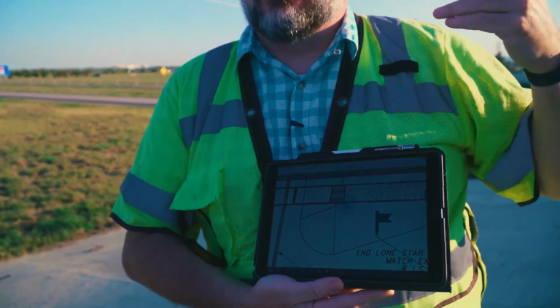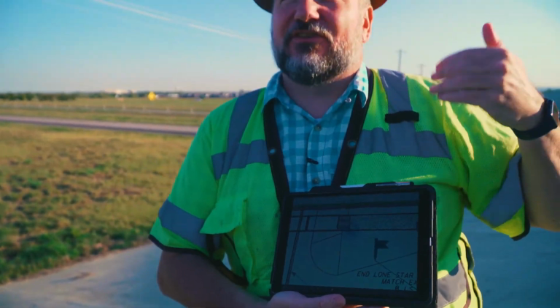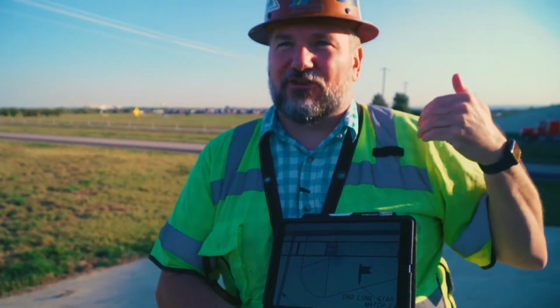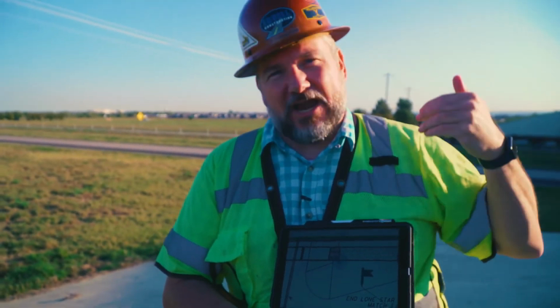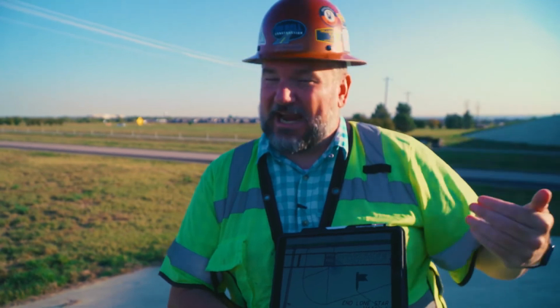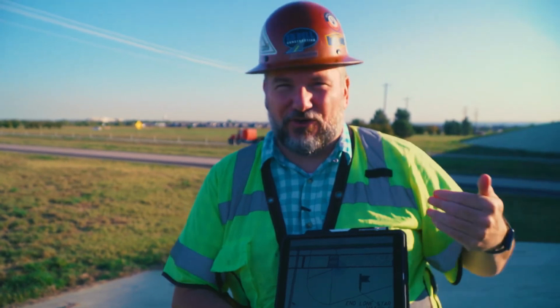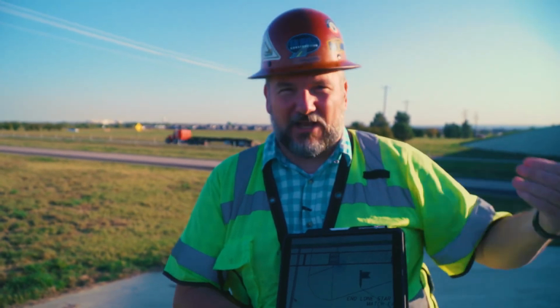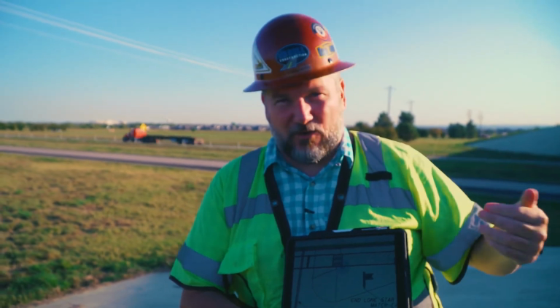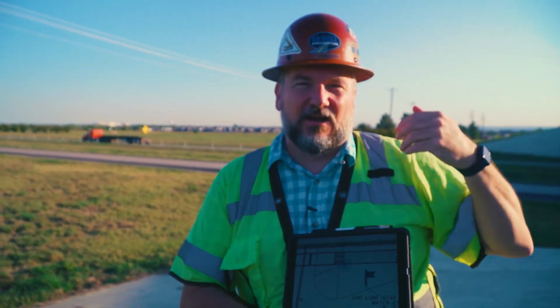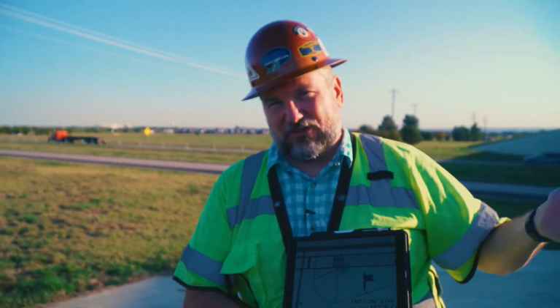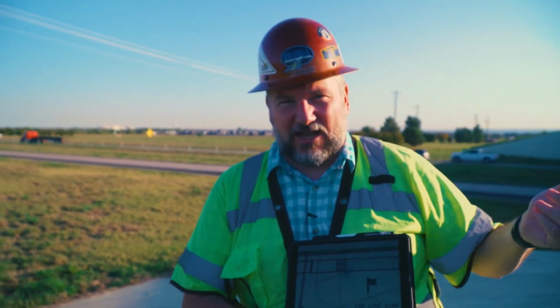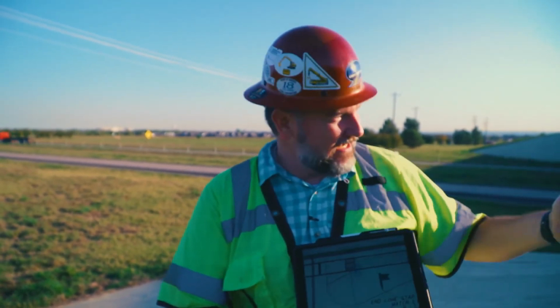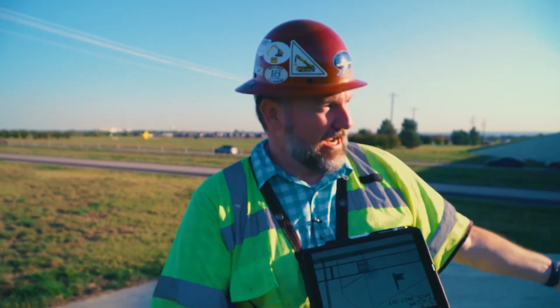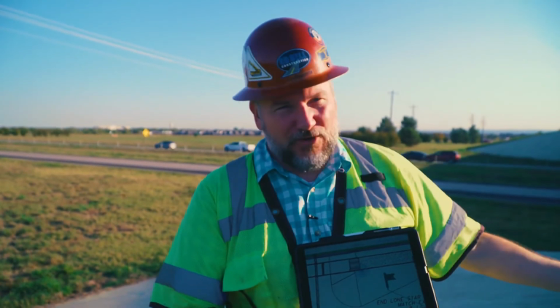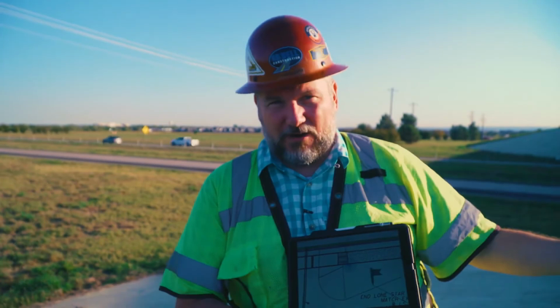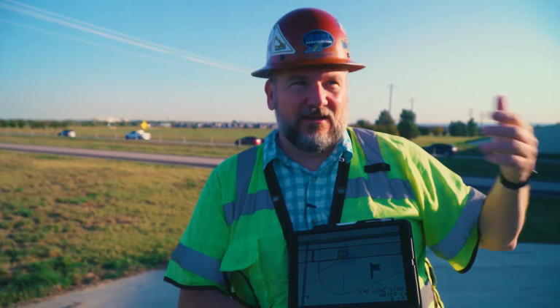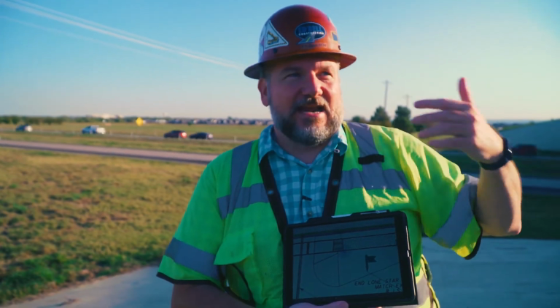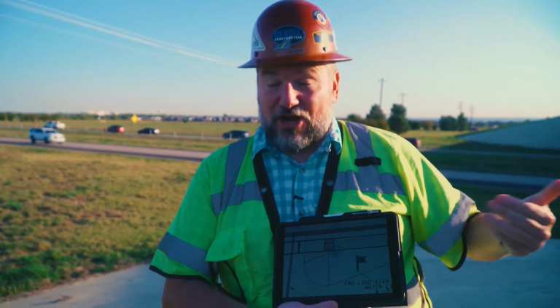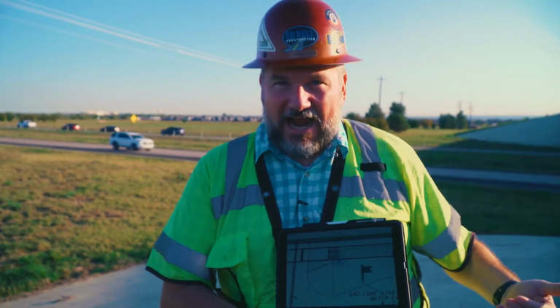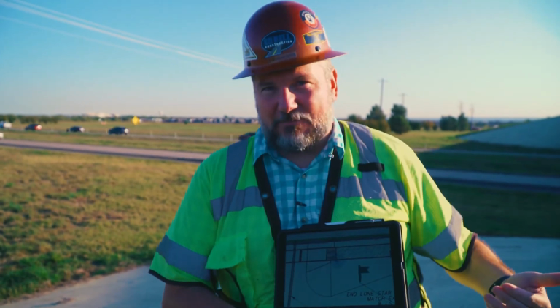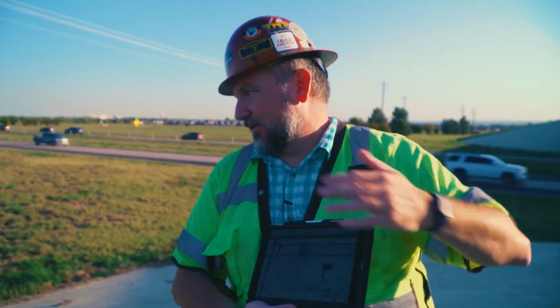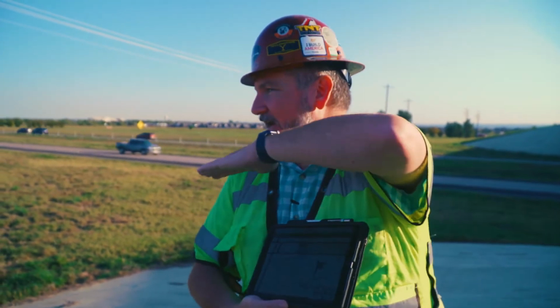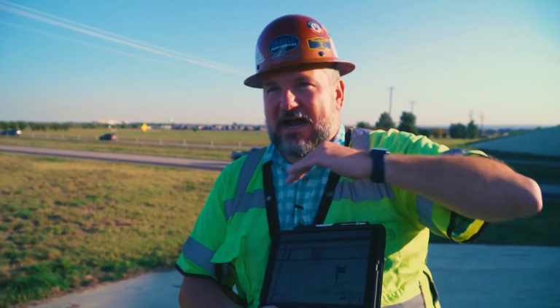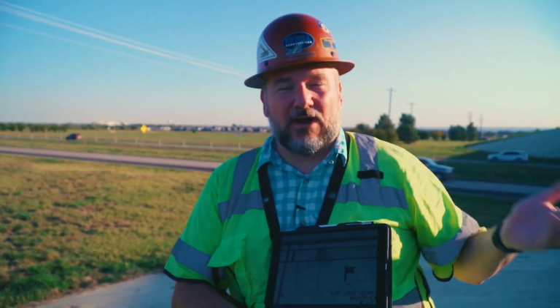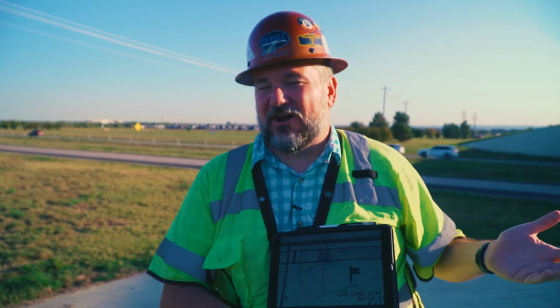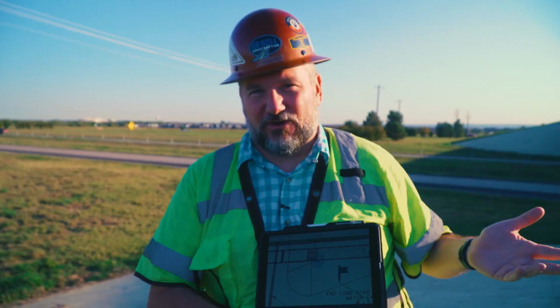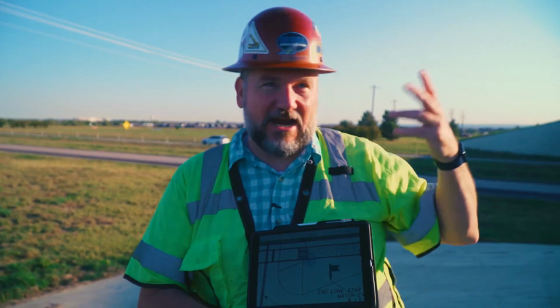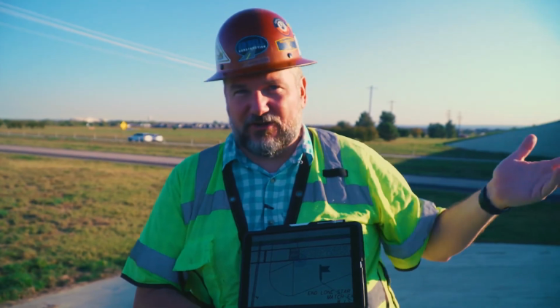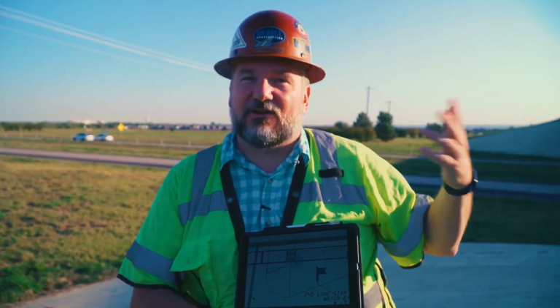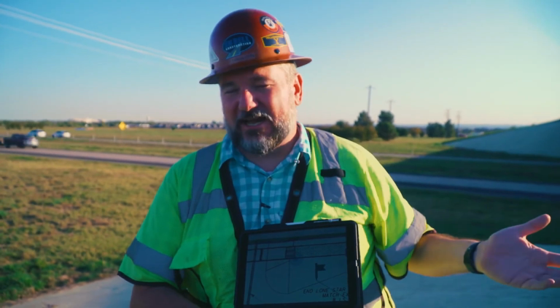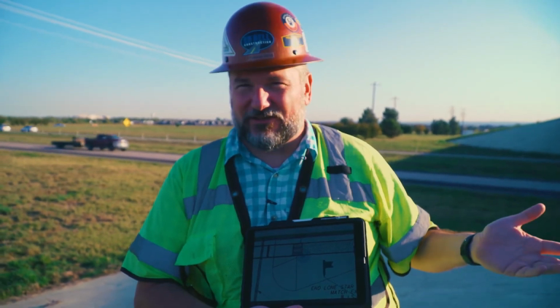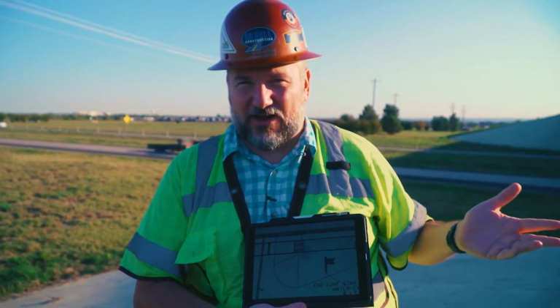Now this allows me to go ahead and plan those crews, plan that work, plan the trucks I need, plan the removal equipment — now that I know that it has to happen. If it had fallen down at the bottom, we probably could have called in the driller without having to do any of that and gone ahead and got the foundations in the ground.